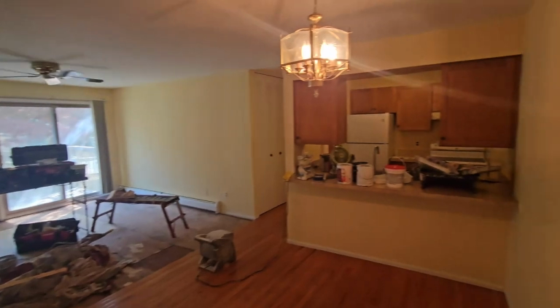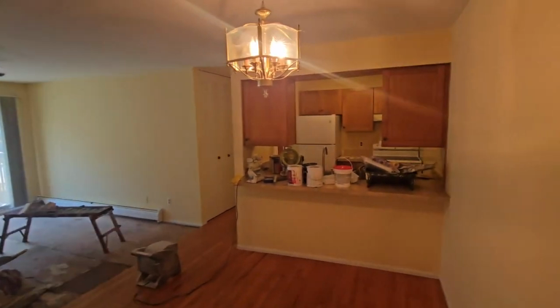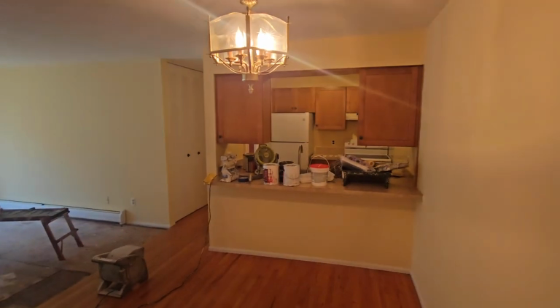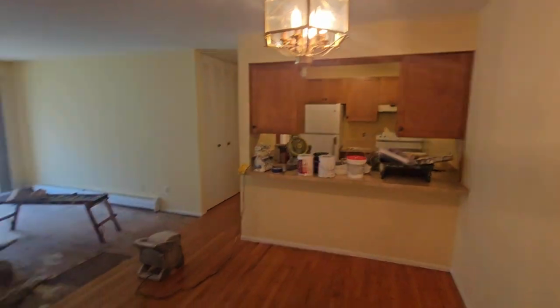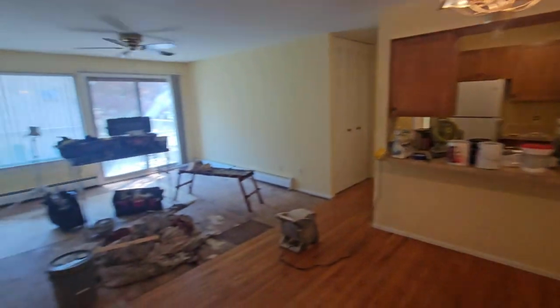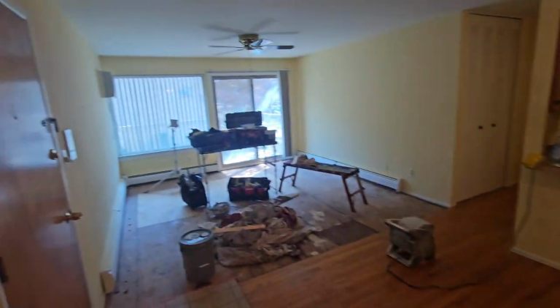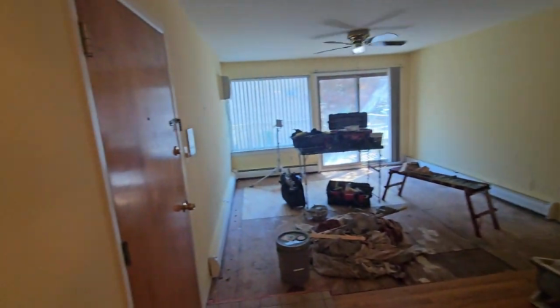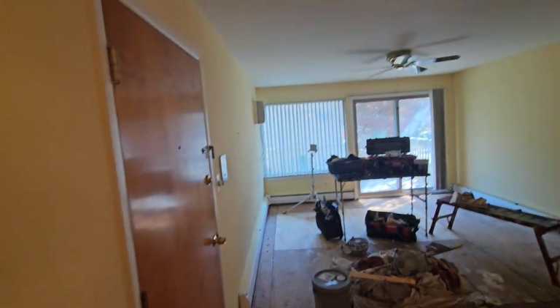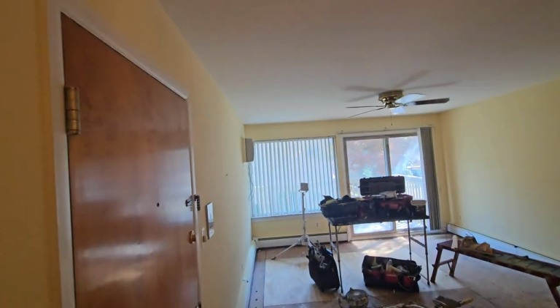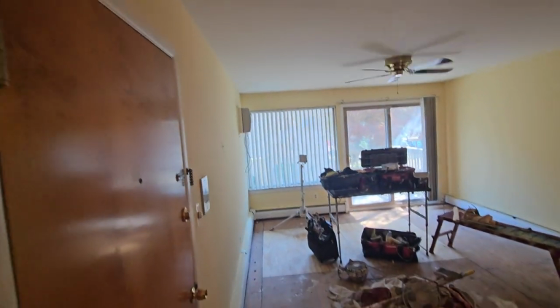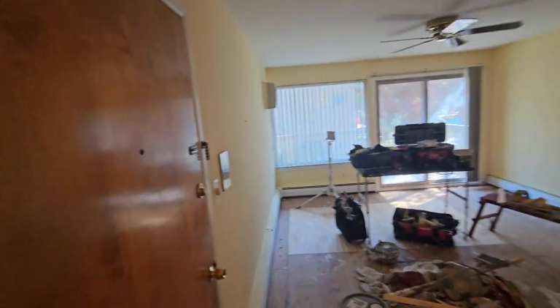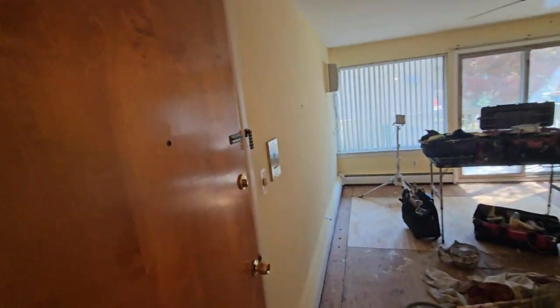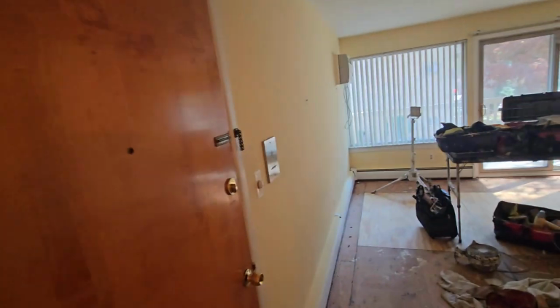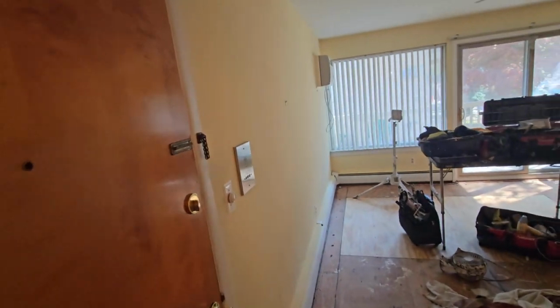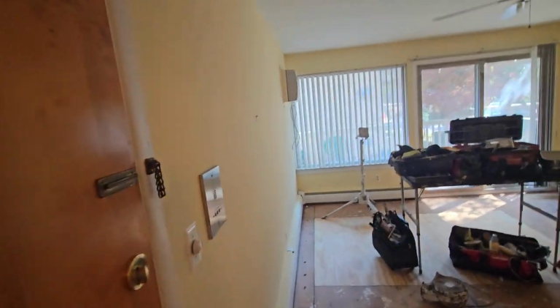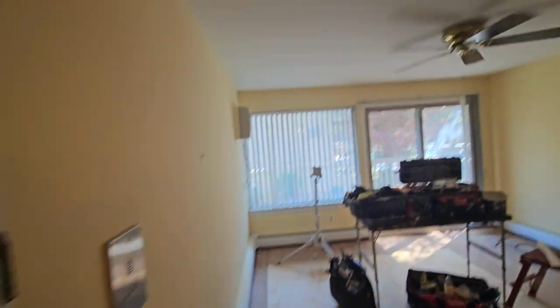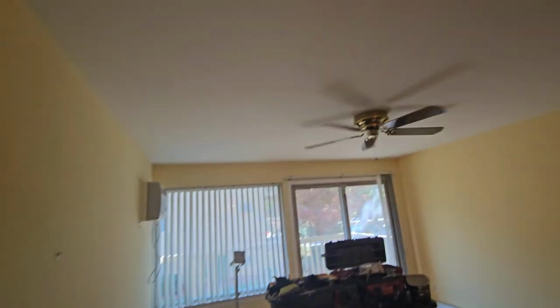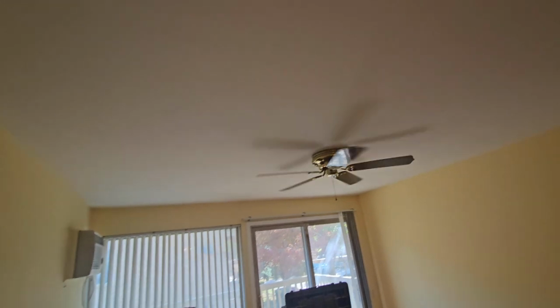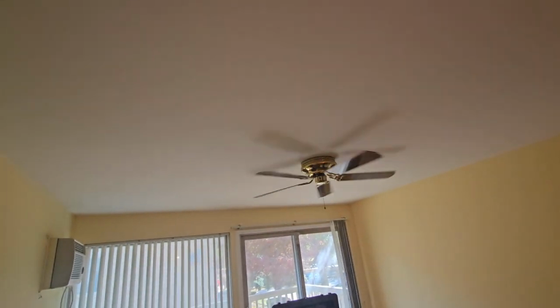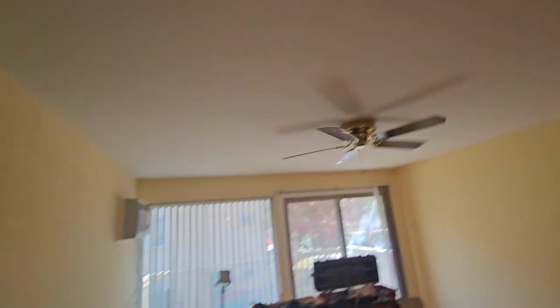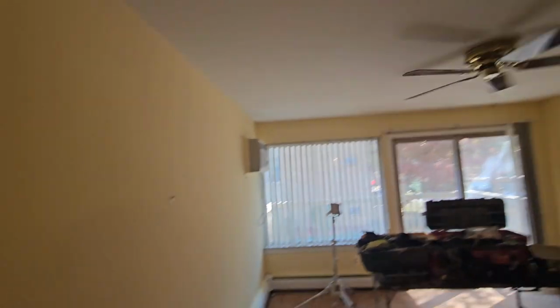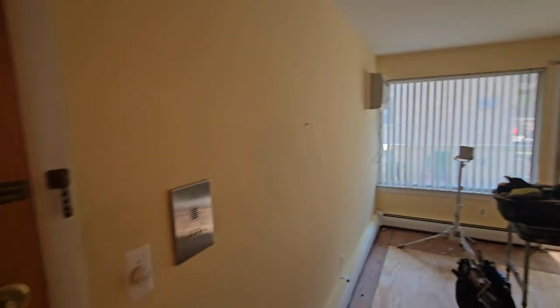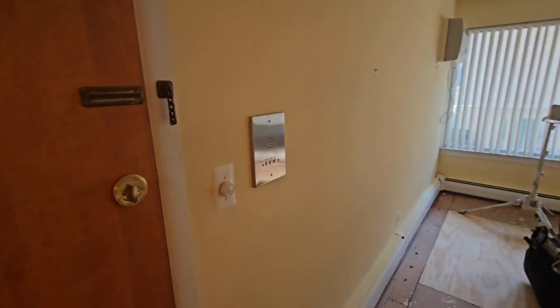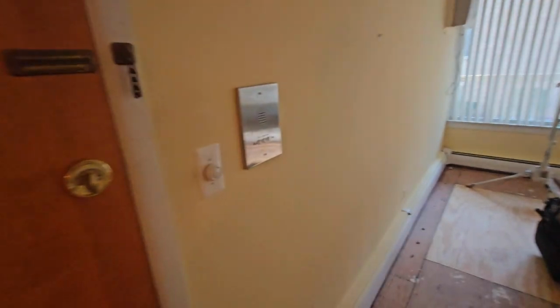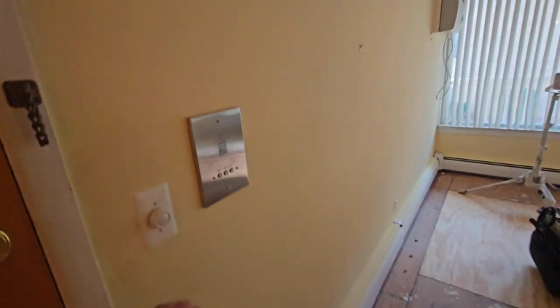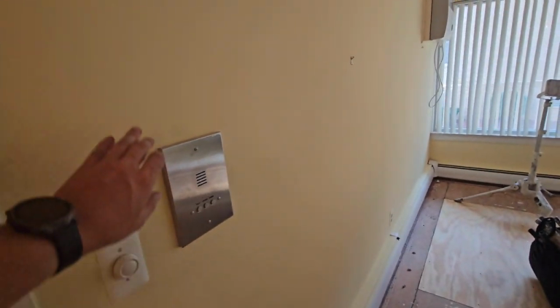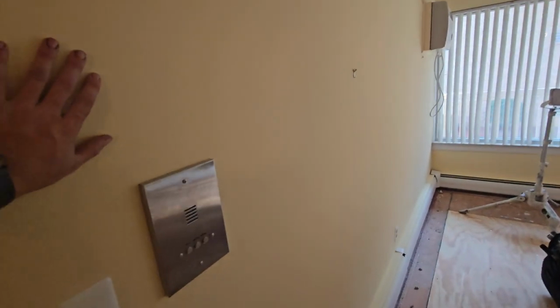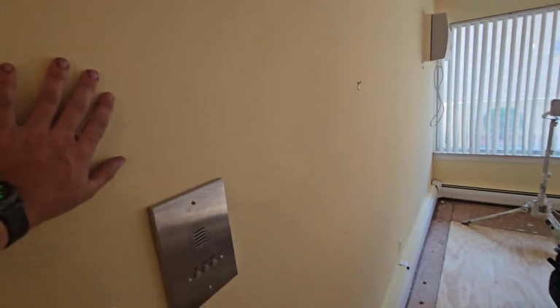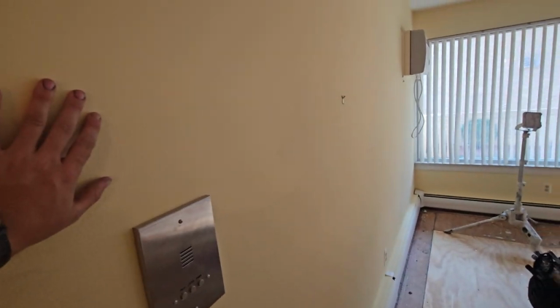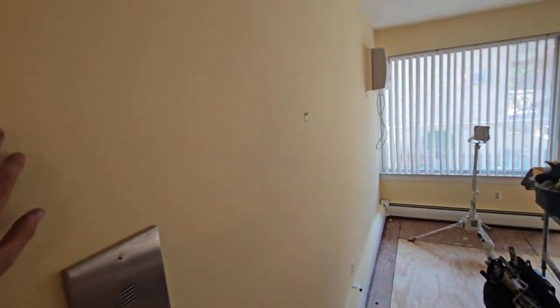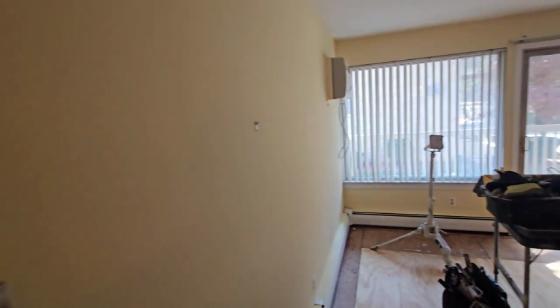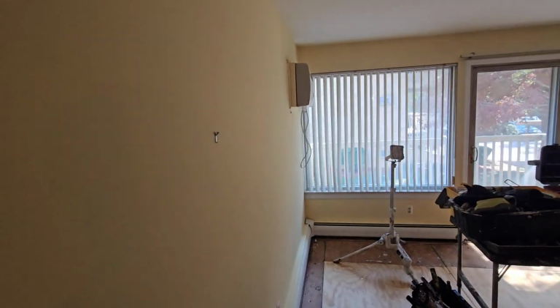I got a condo in Ann Arbor and it's a yellow color. The walls are in decent shape. The ceiling is good so we're not doing that. We're just going to change this to agreeable gray.